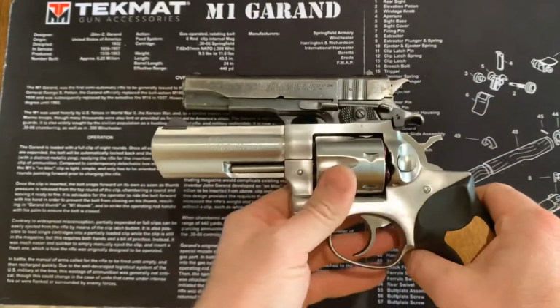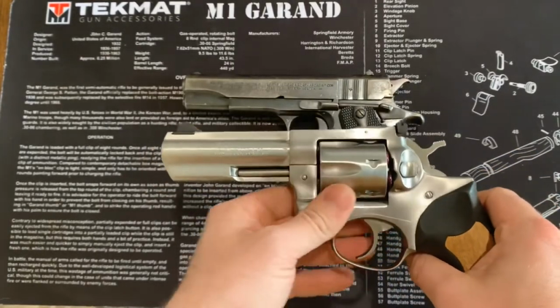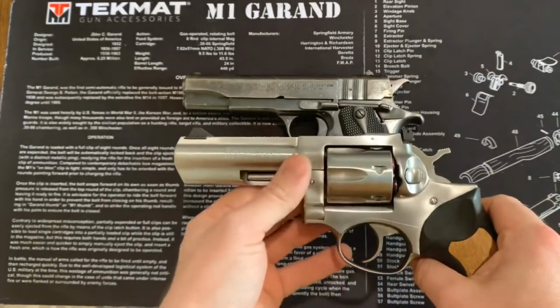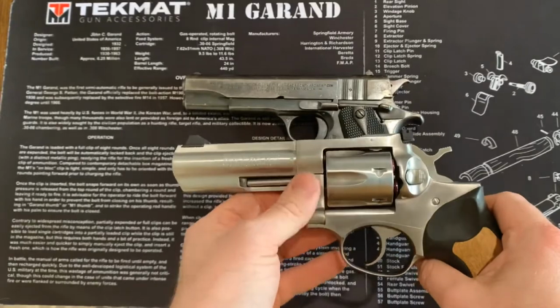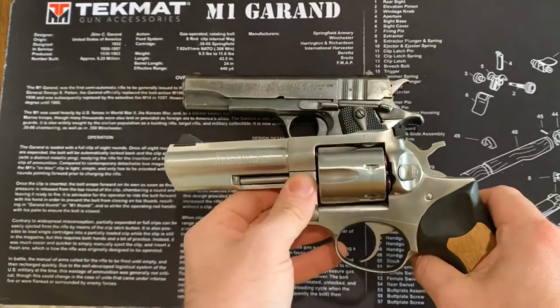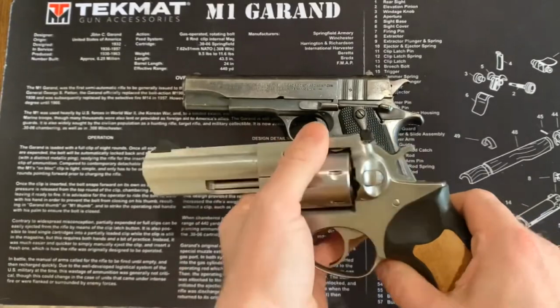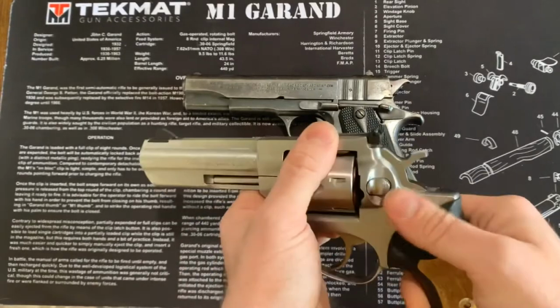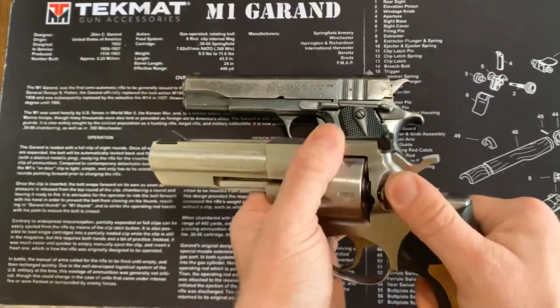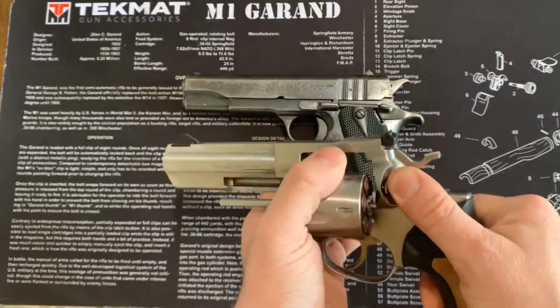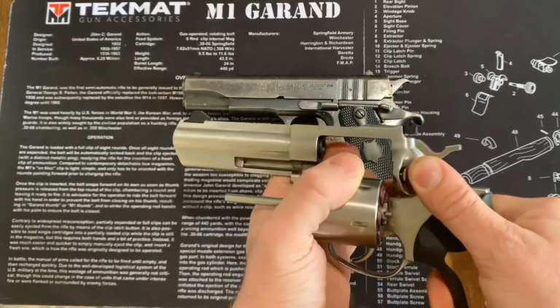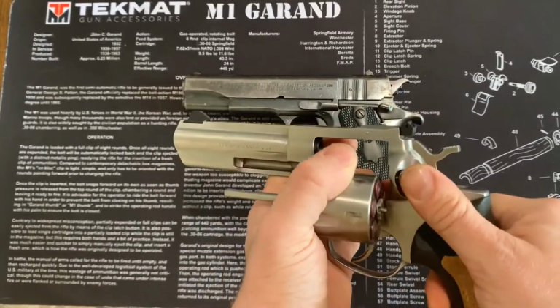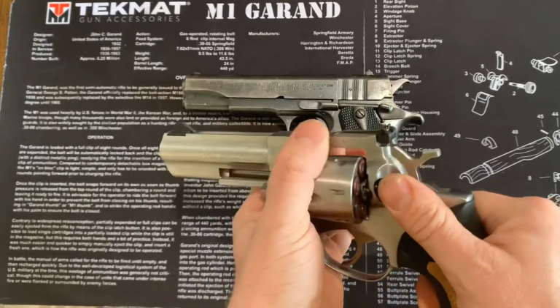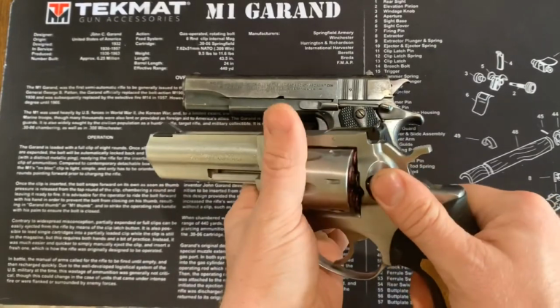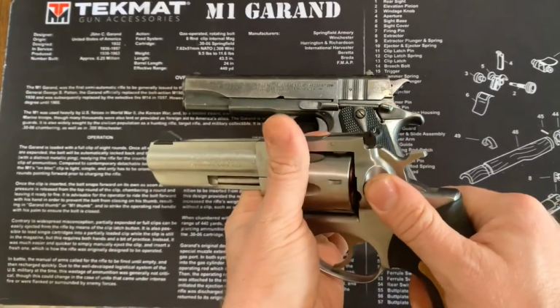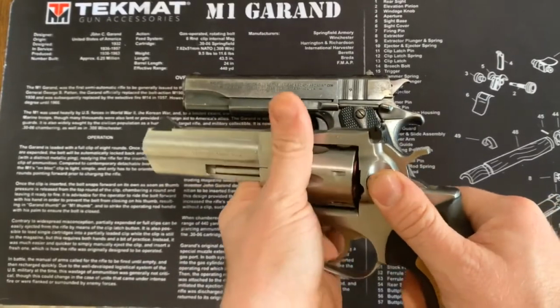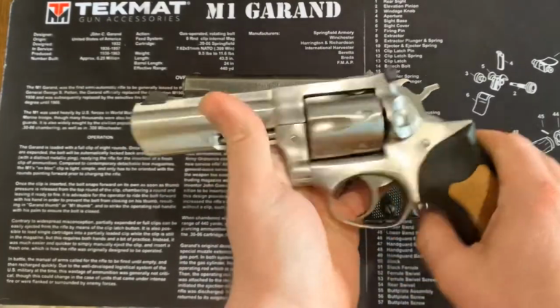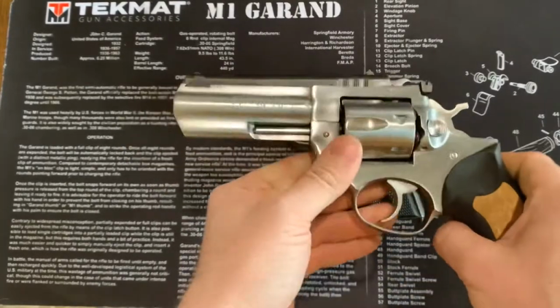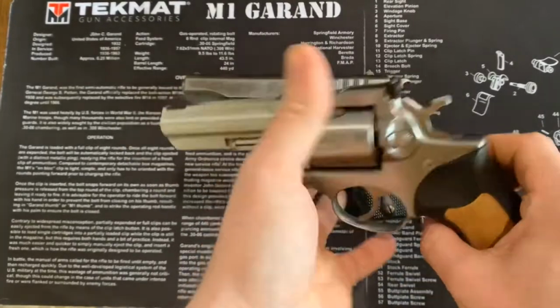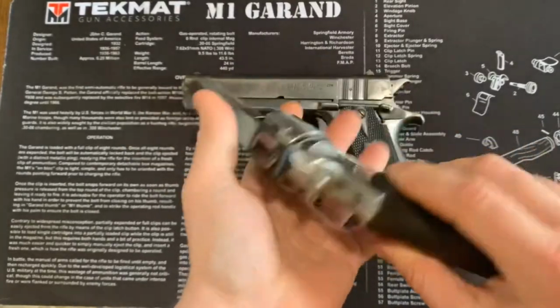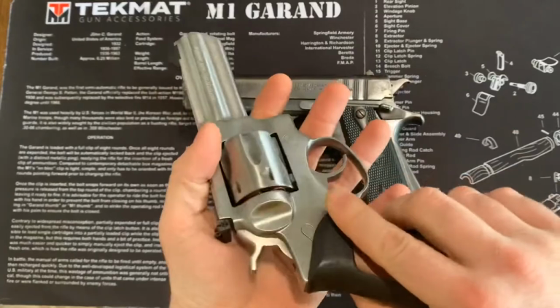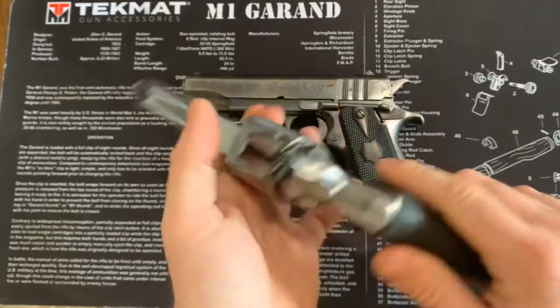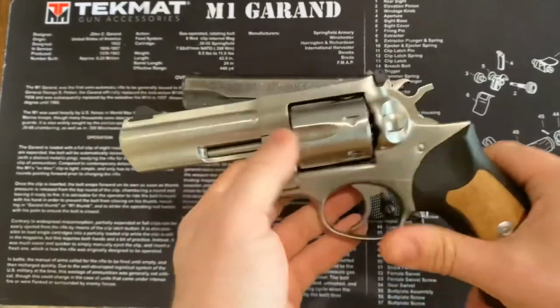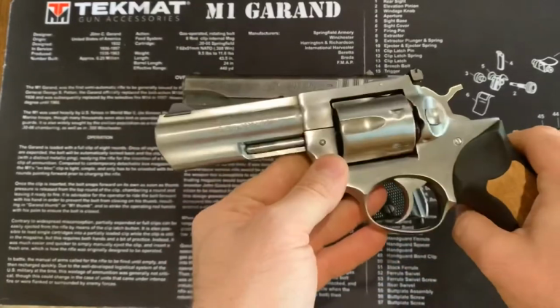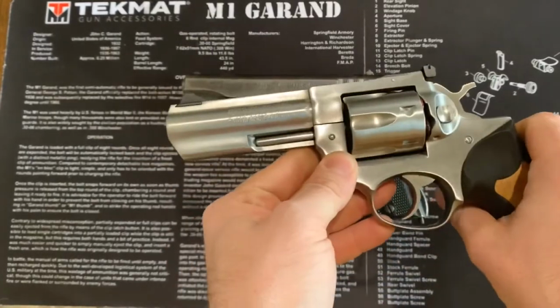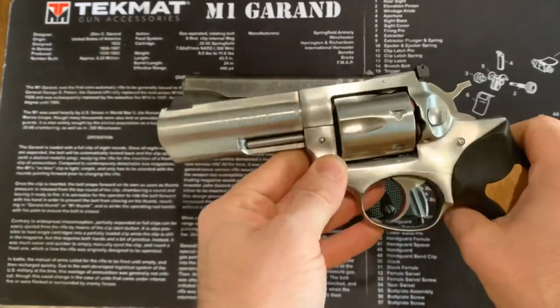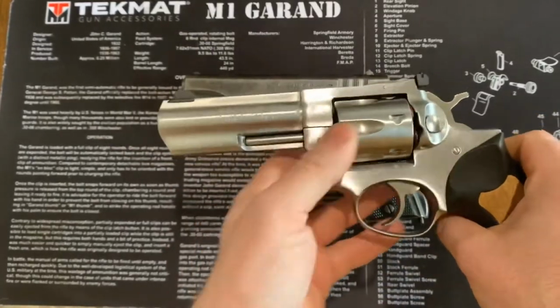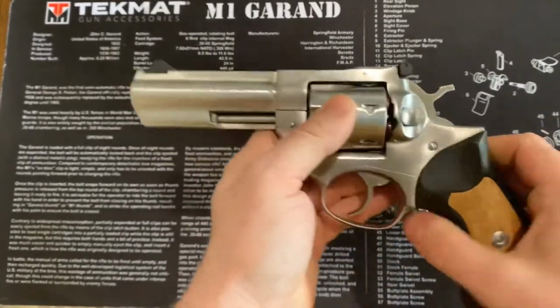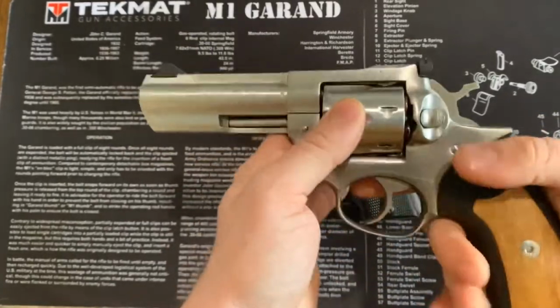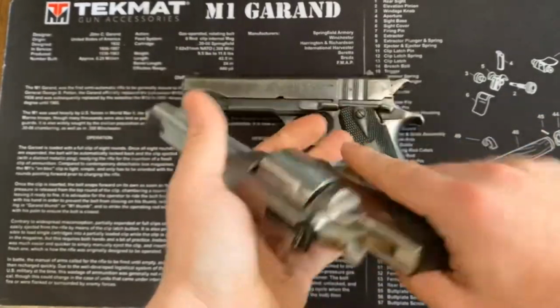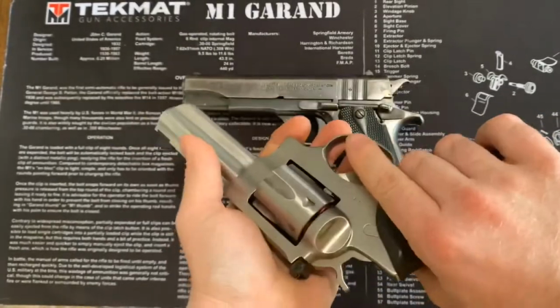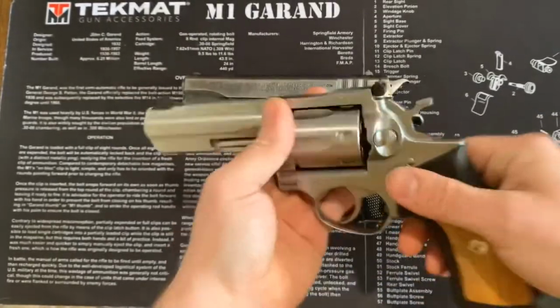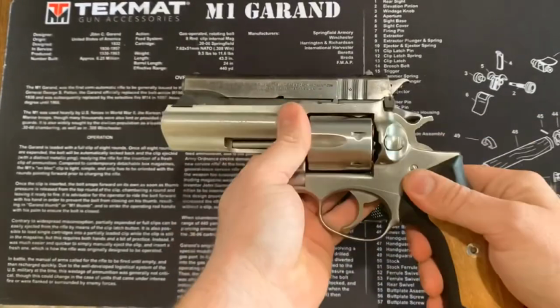I would recommend for an older person the easy-slide Smith and Wessons that are out there, just because it's like working a BB gun — it's so easy to cock. But there's that. So wheel guns out of the way.